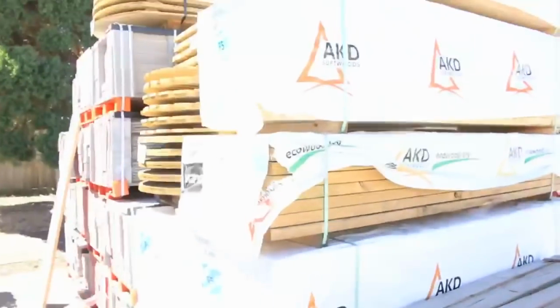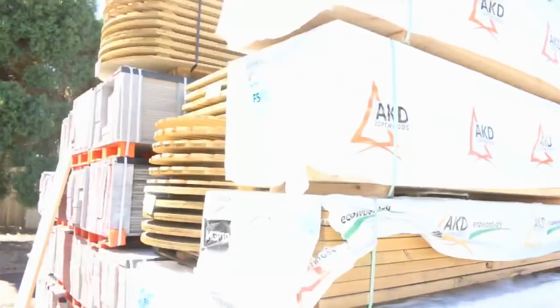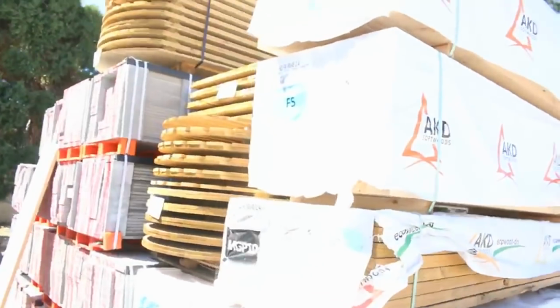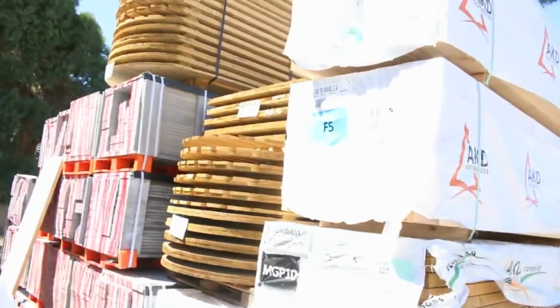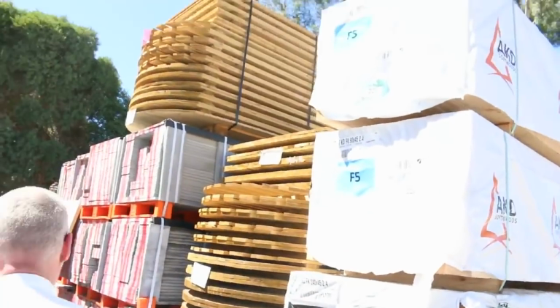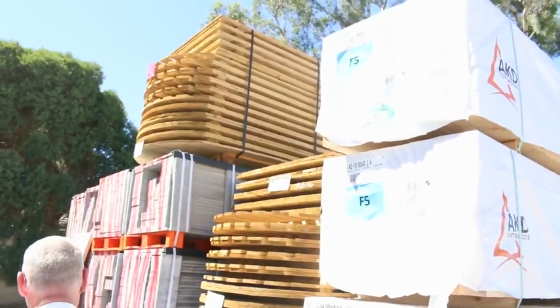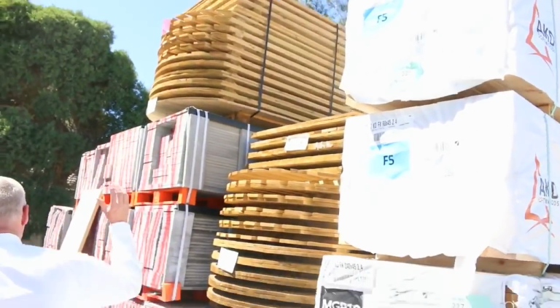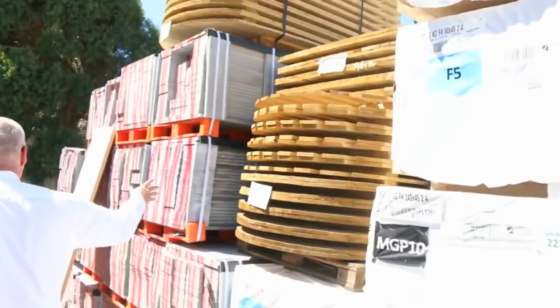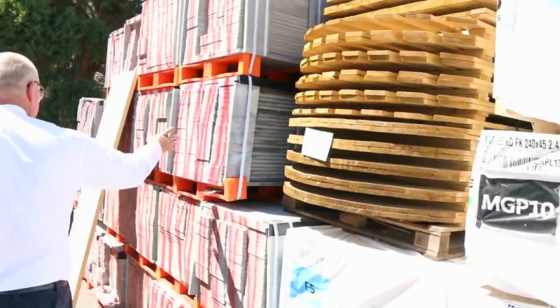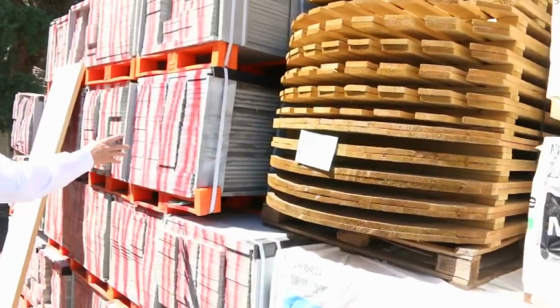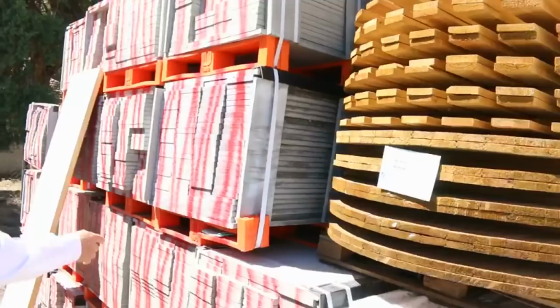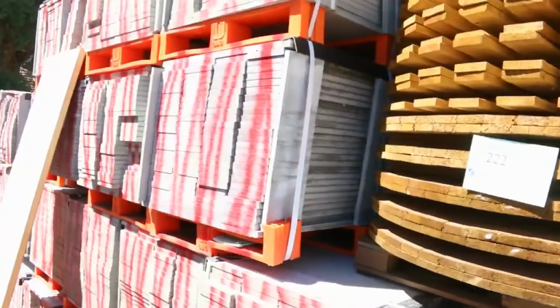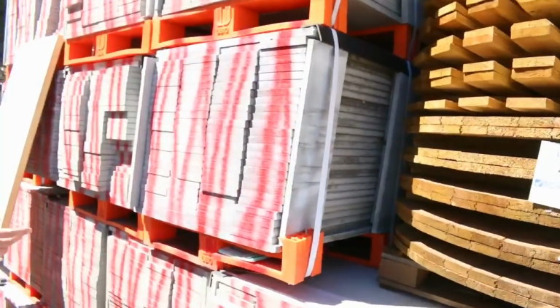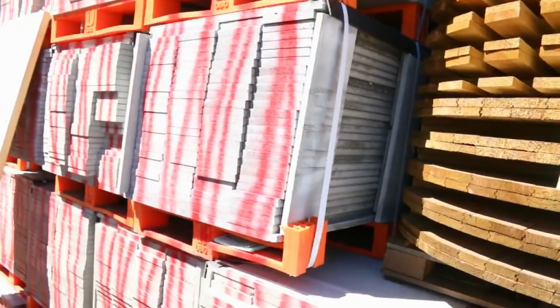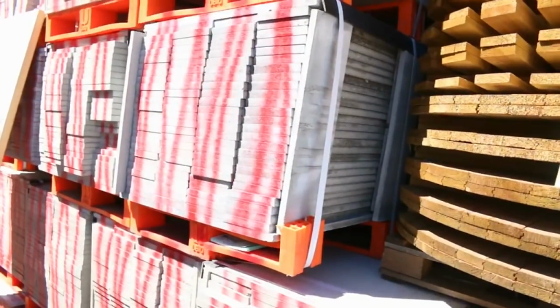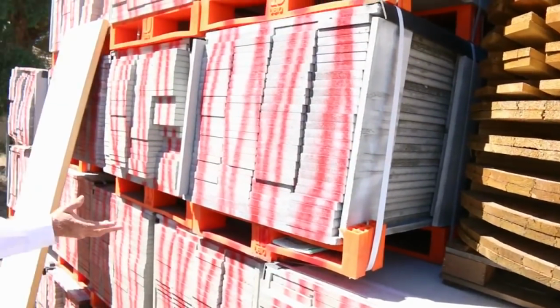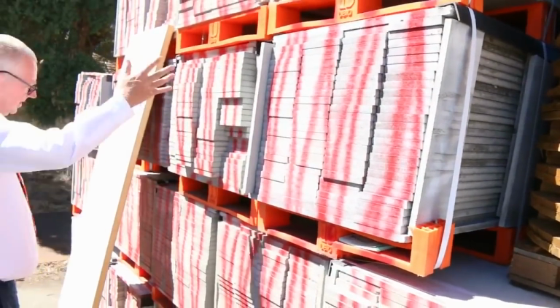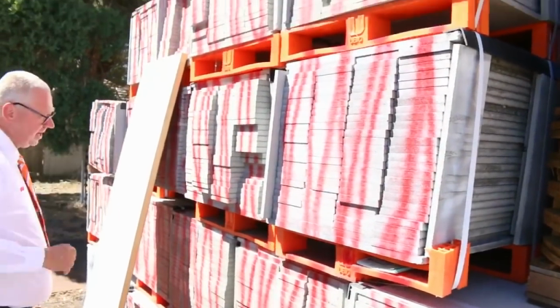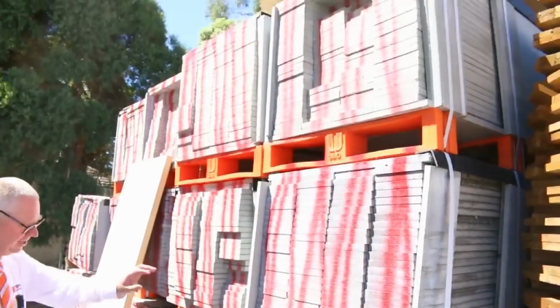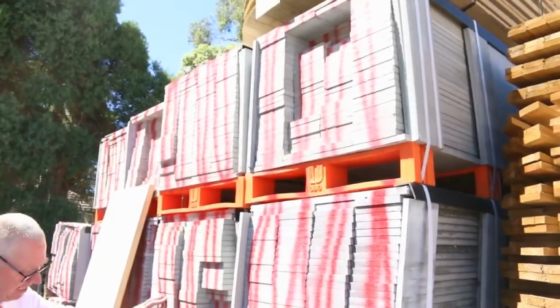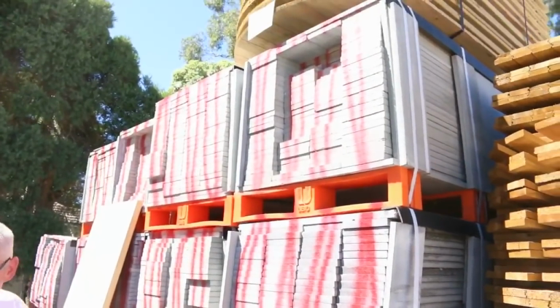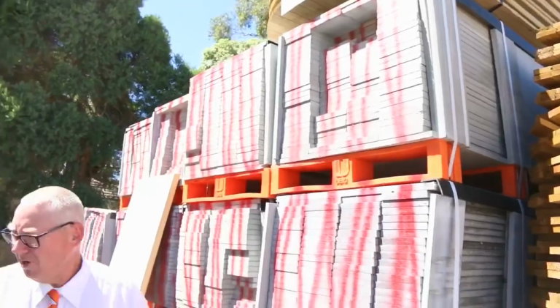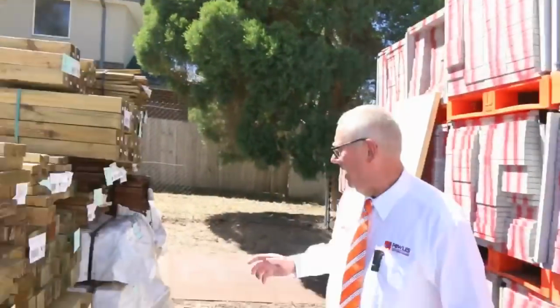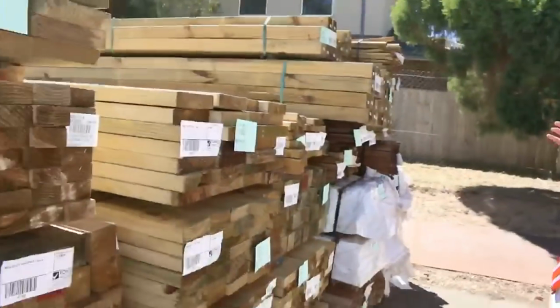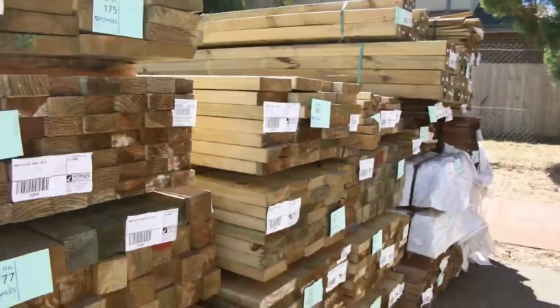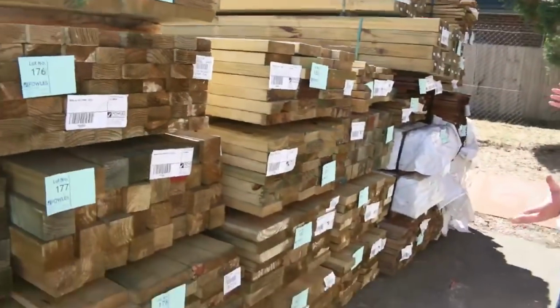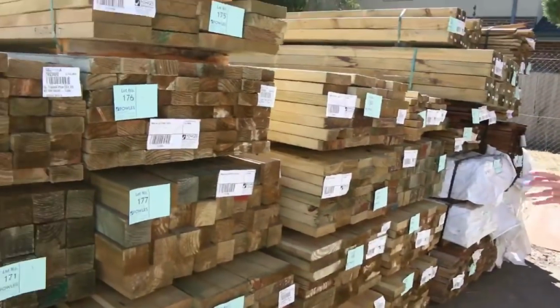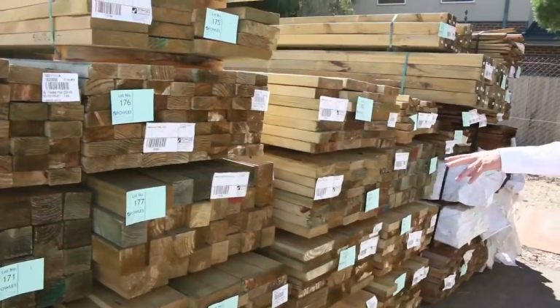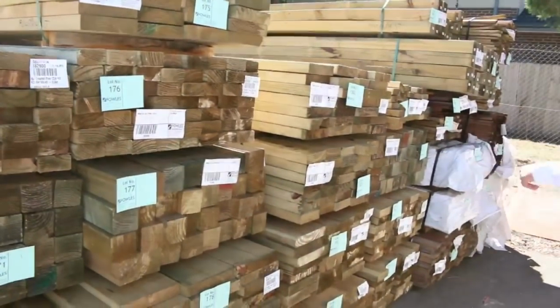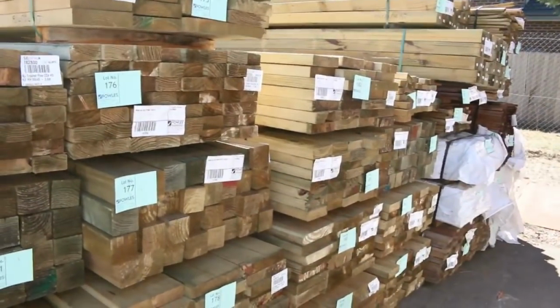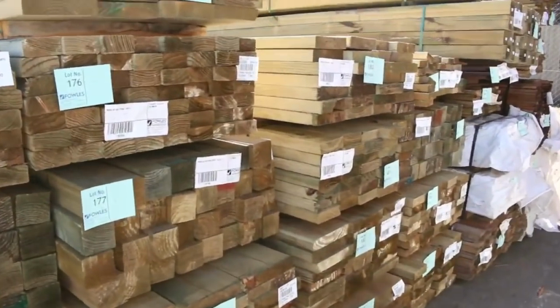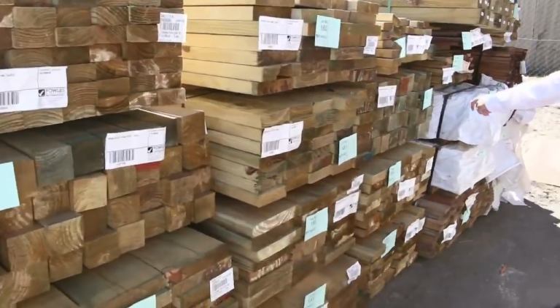F5 90x45 studs. We've got another semi-load of the In-X screening. I thought that was the end of it but there's another load turned up so that'll be going up tomorrow. Over here, another great load of treated pine including a heap of 90 by 90 posts.